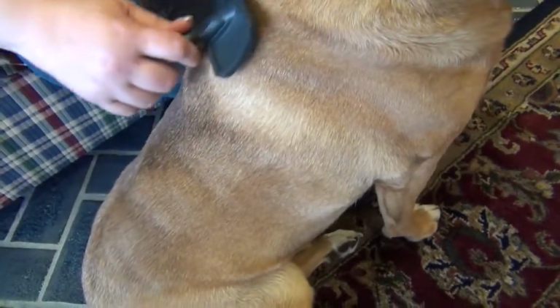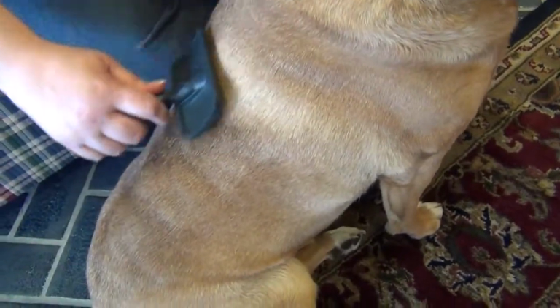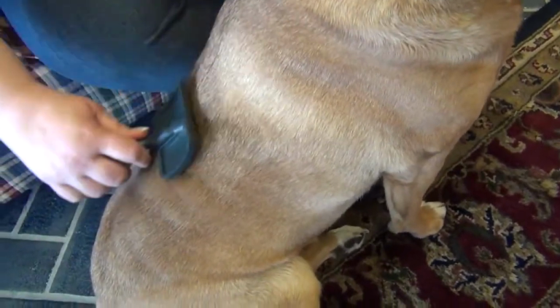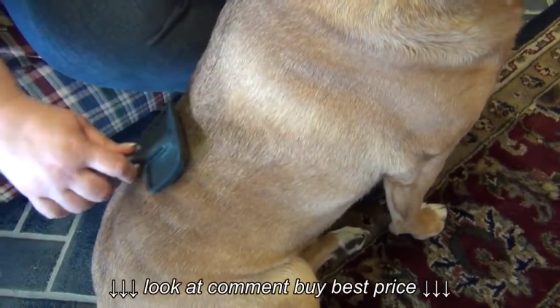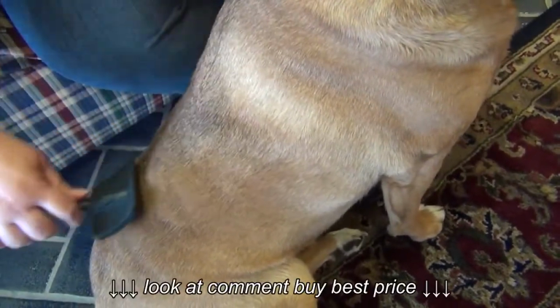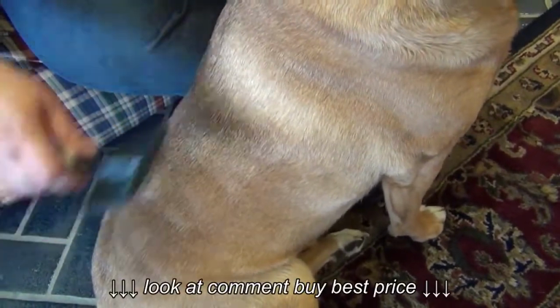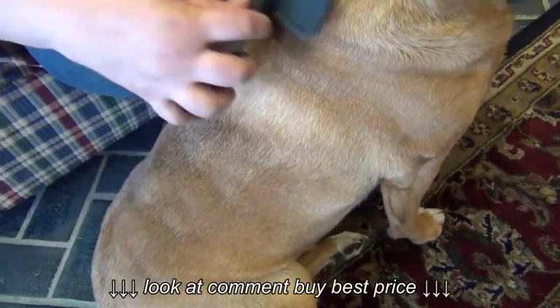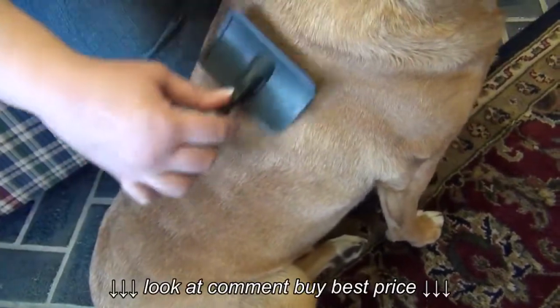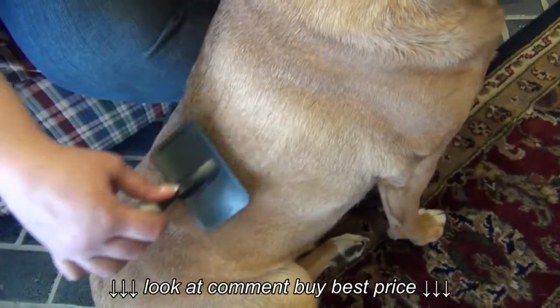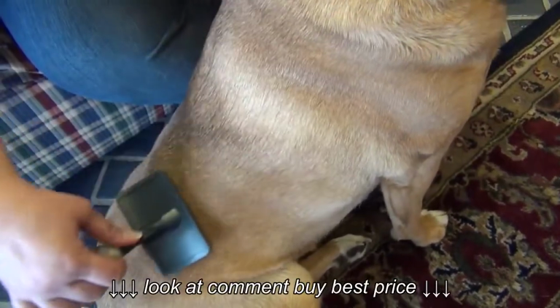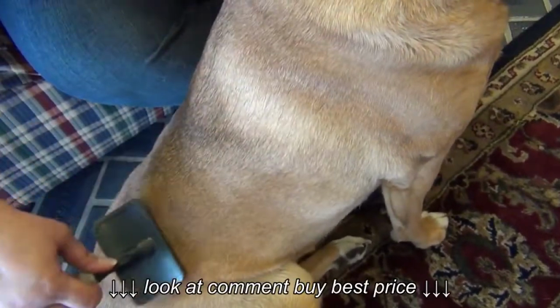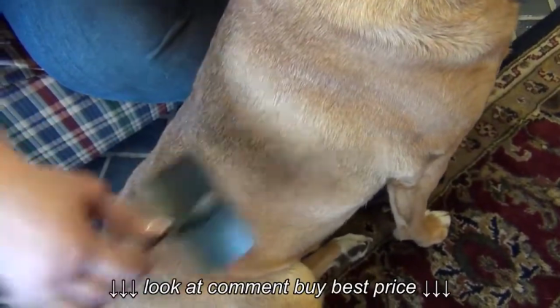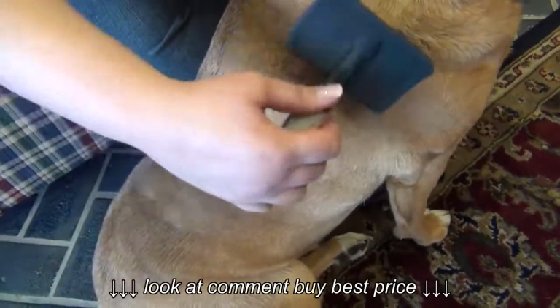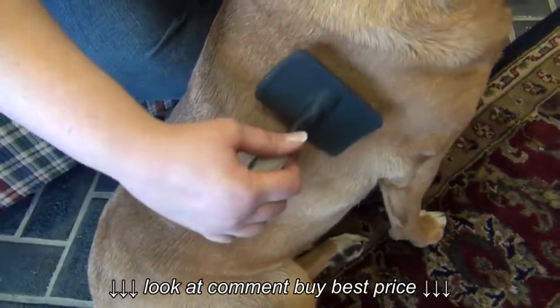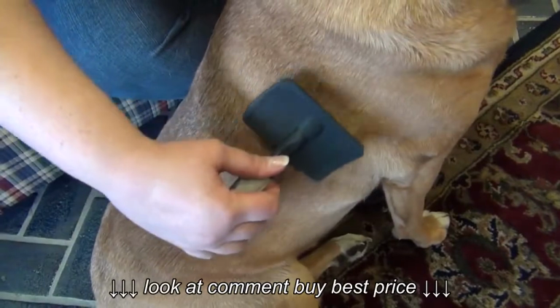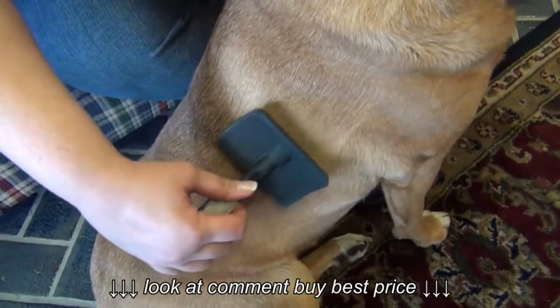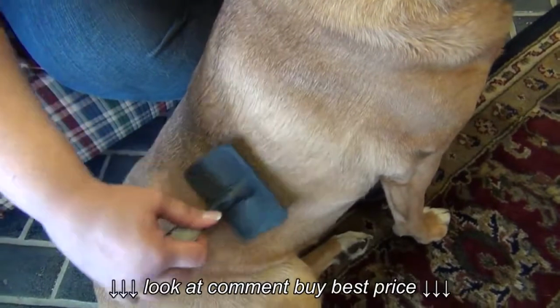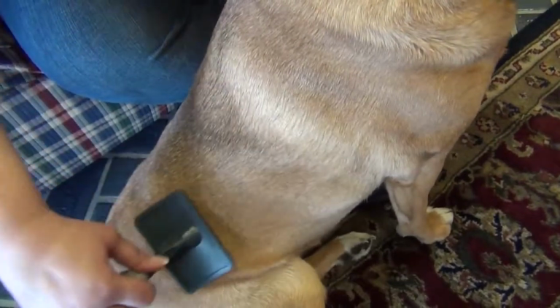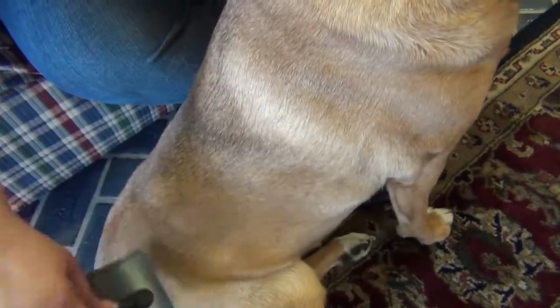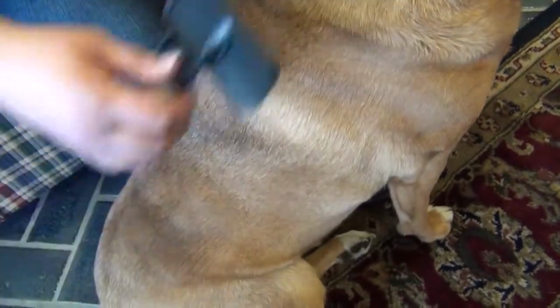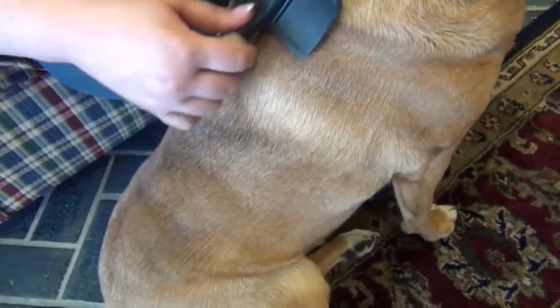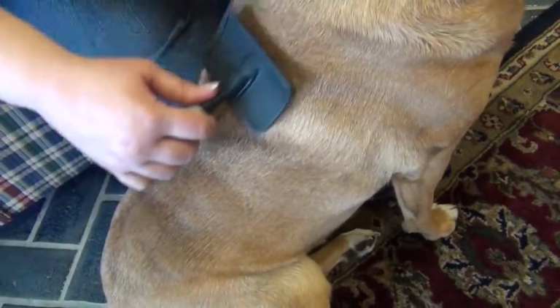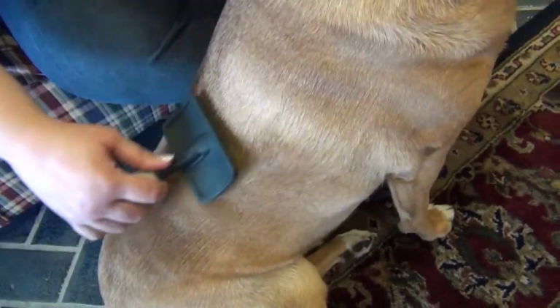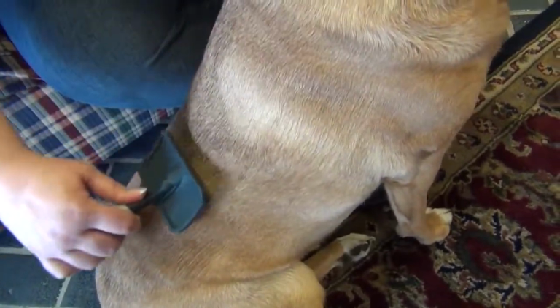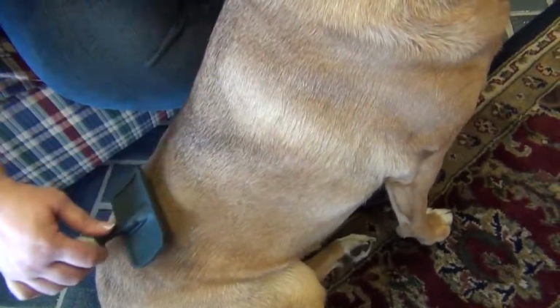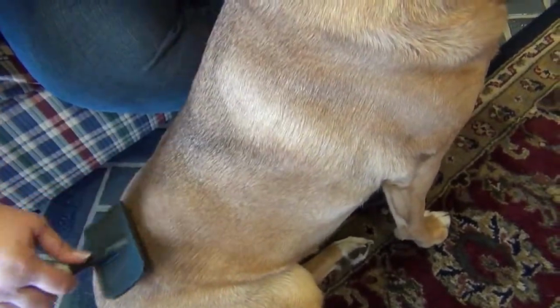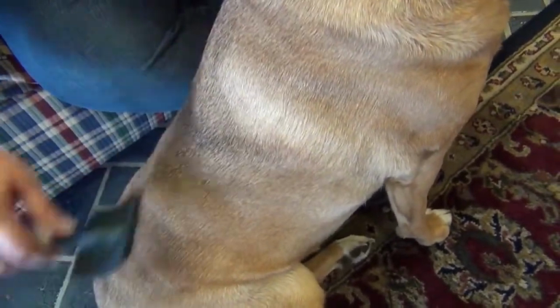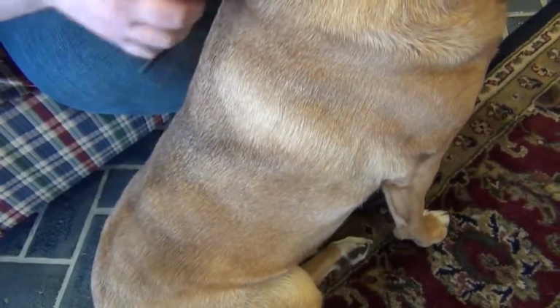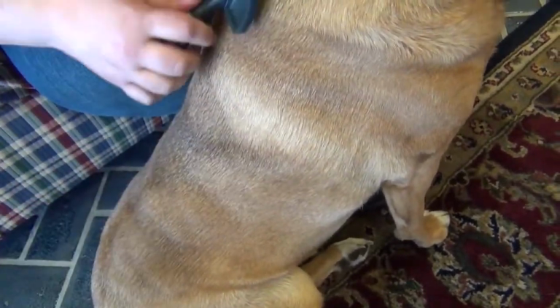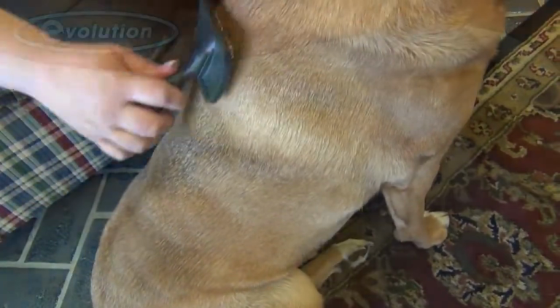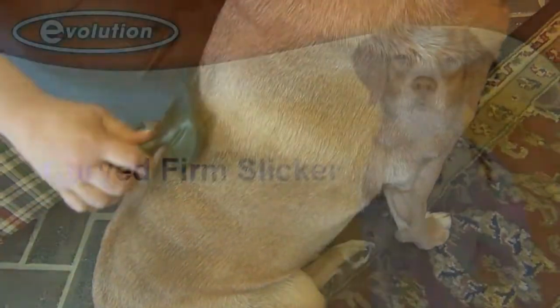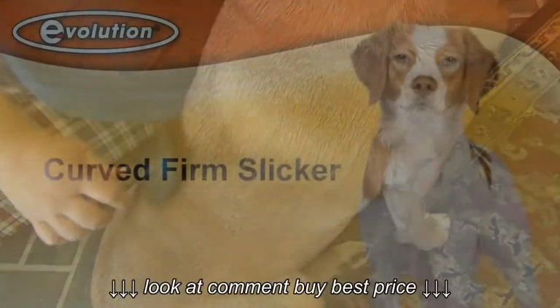Use long gentle strokes, being careful to avoid removing excess undercoat. Some breeds will require this brushing quite frequently, while others will only need to be brushed once a week.